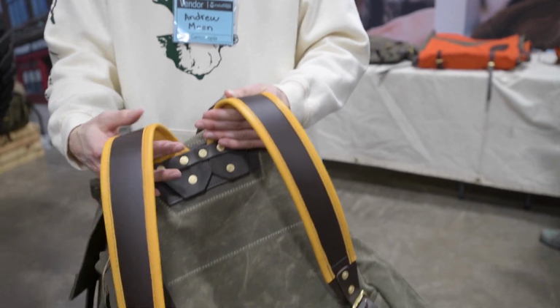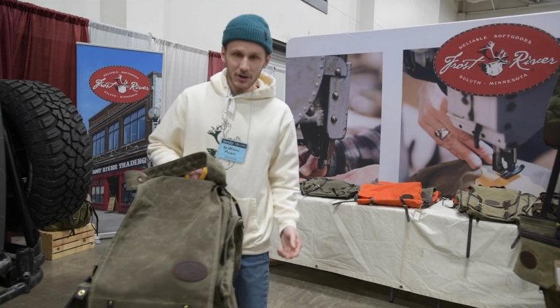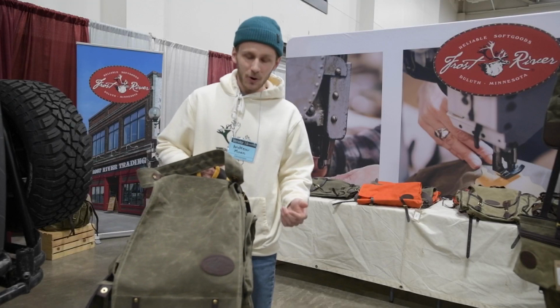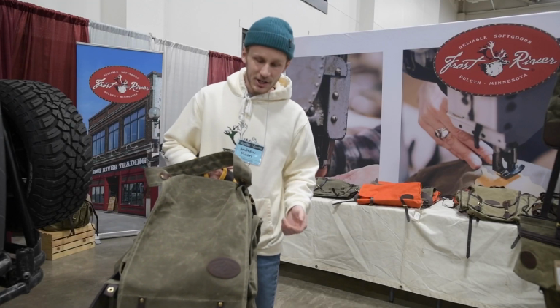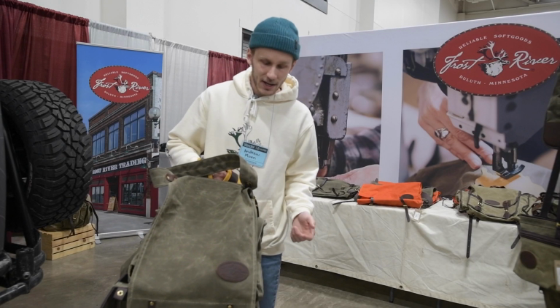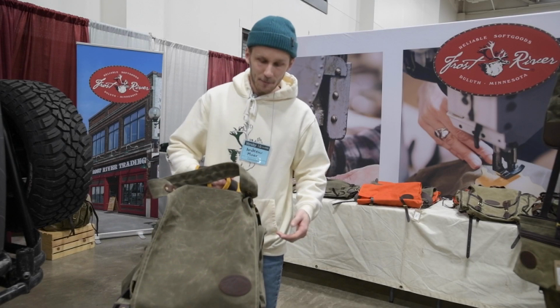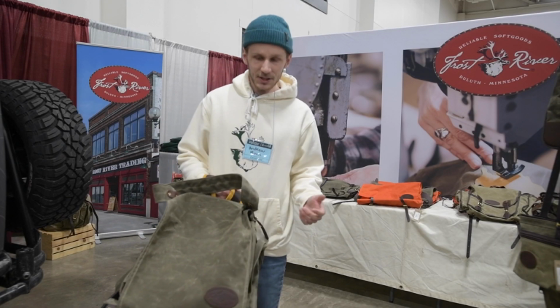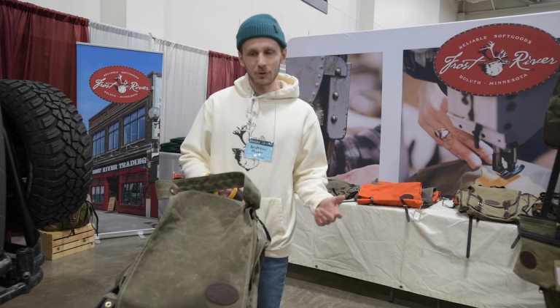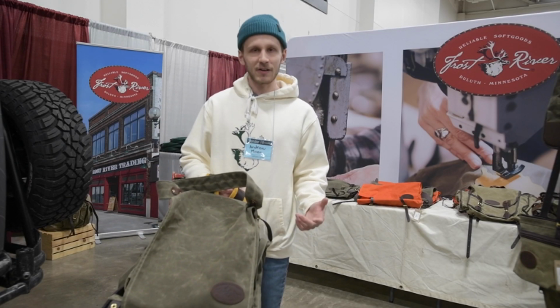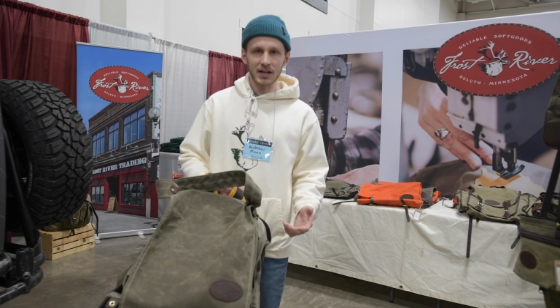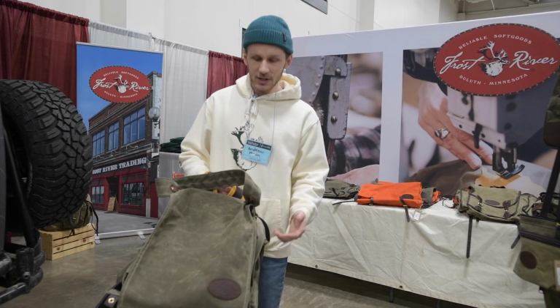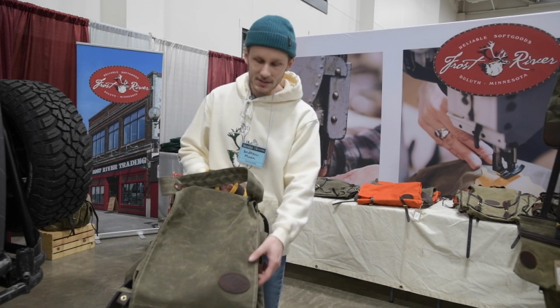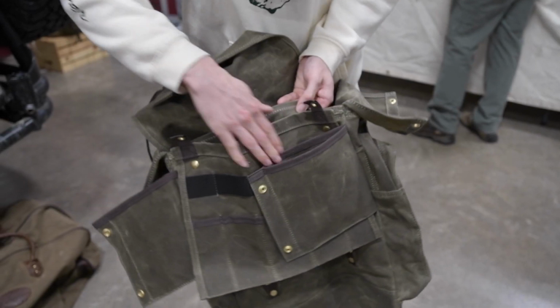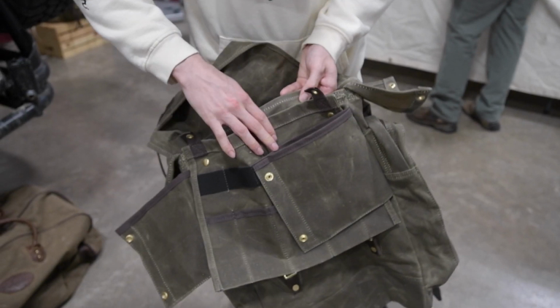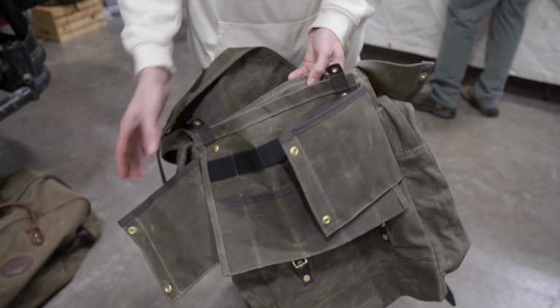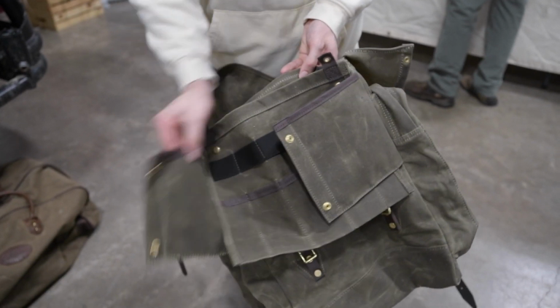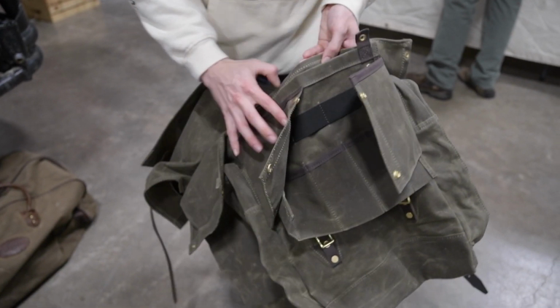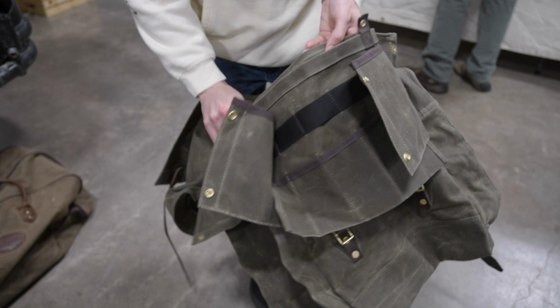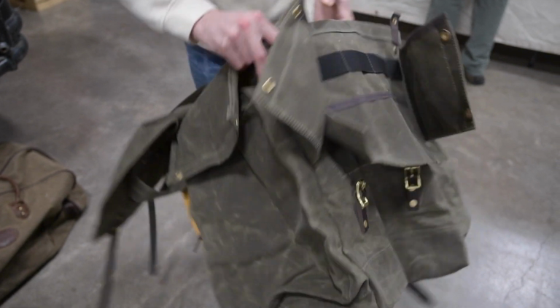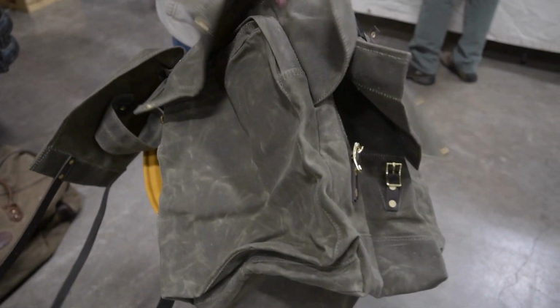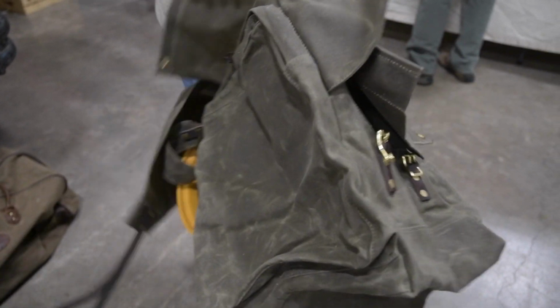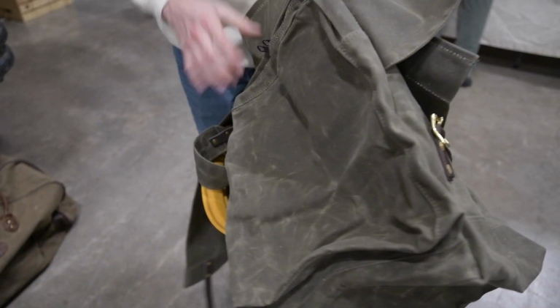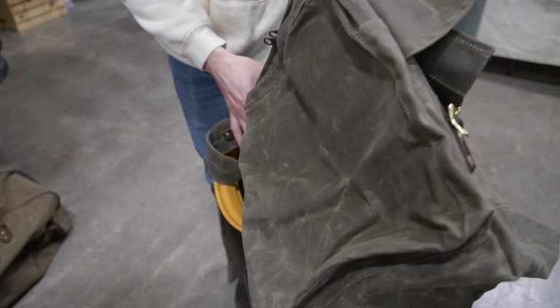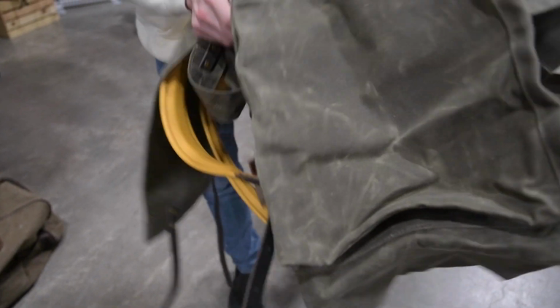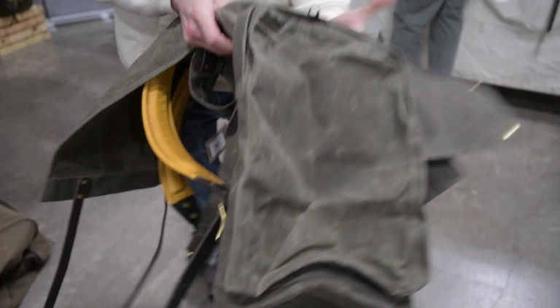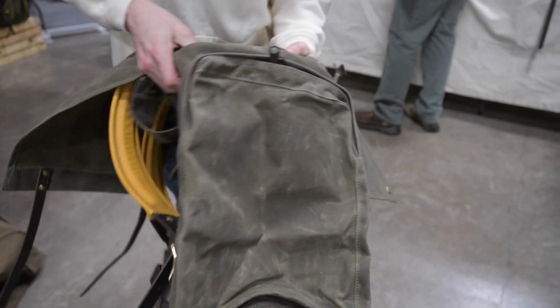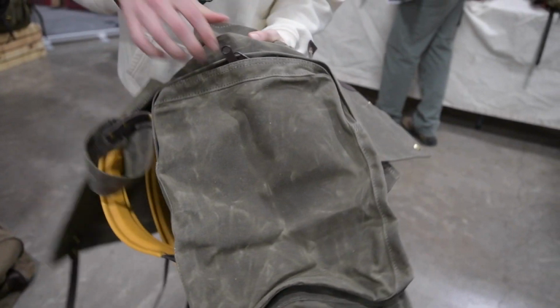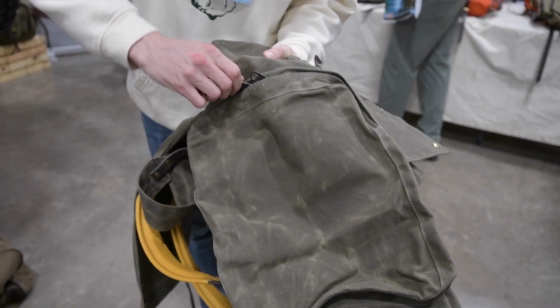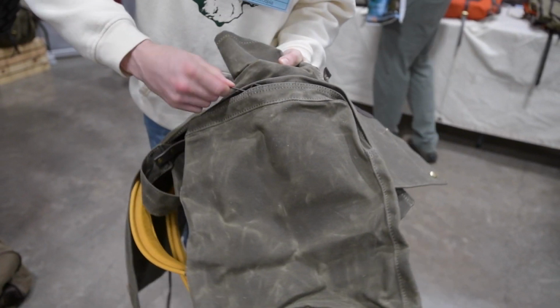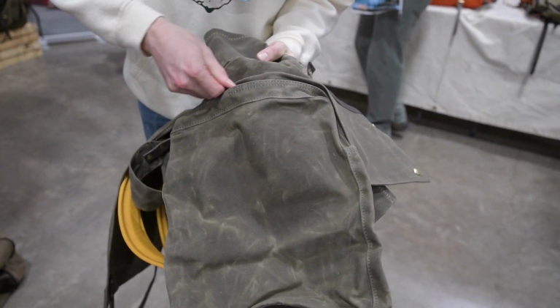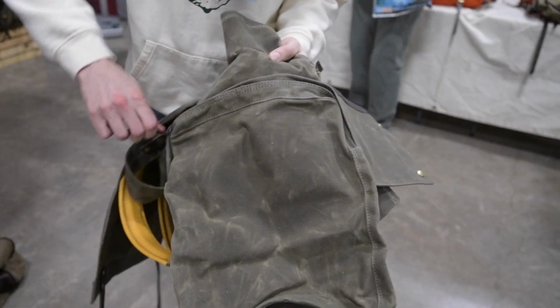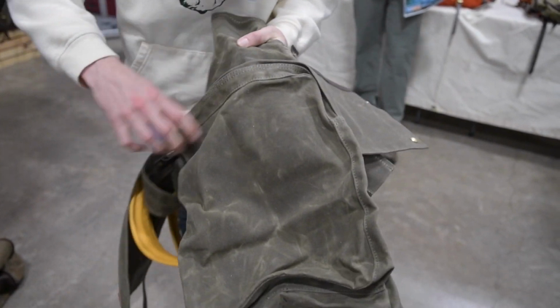This is a great portaging pack — mainly for three to five day trips. It's got plenty of space and it's meant to carry food, but can carry whatever you want in it. It's built to last forever.